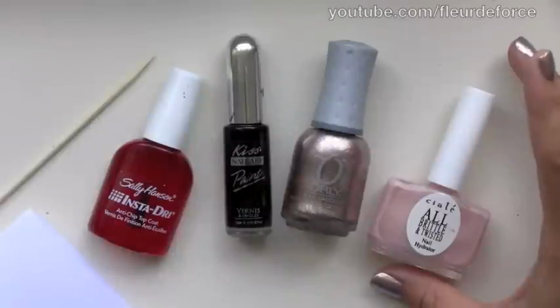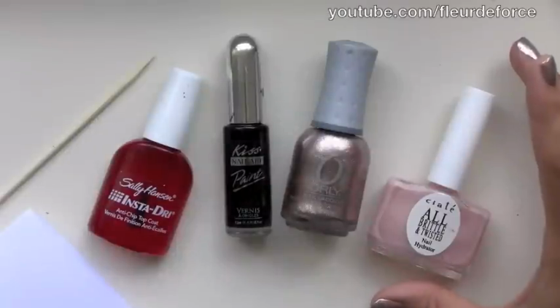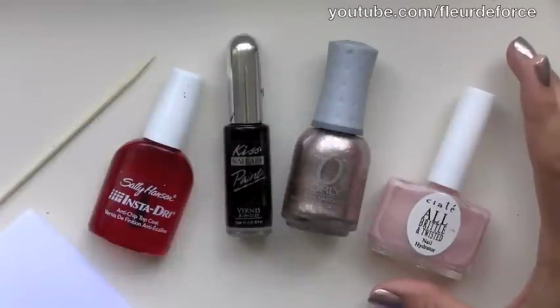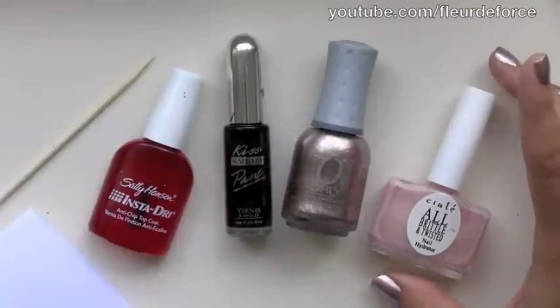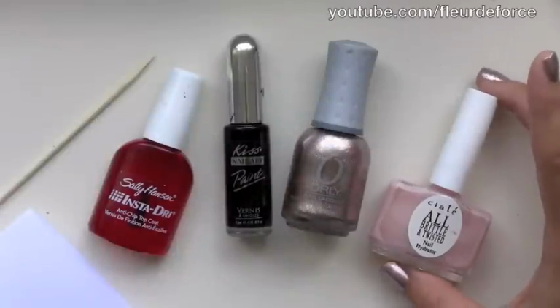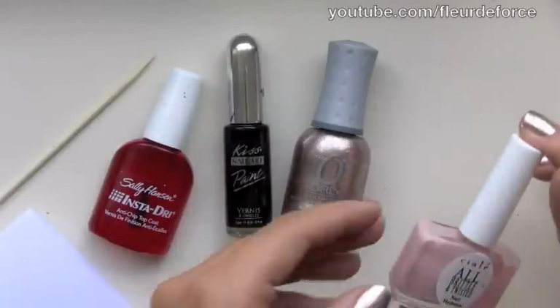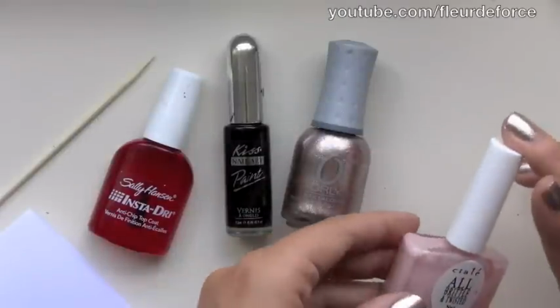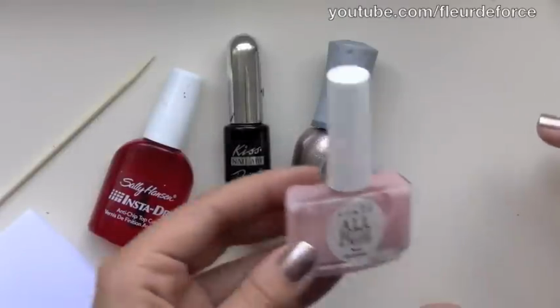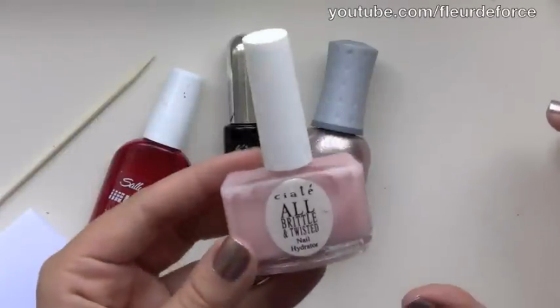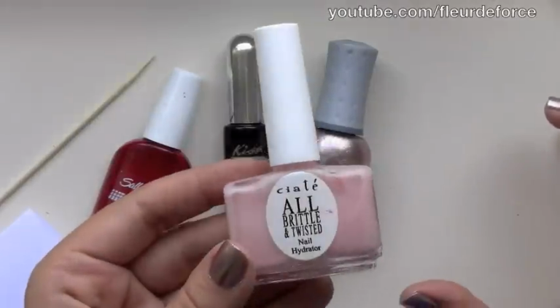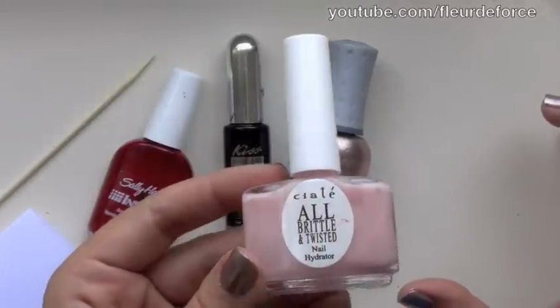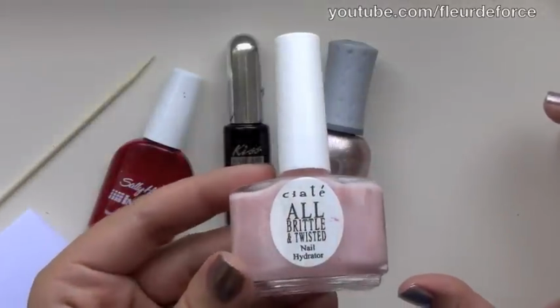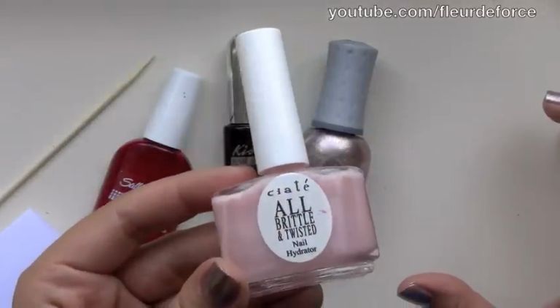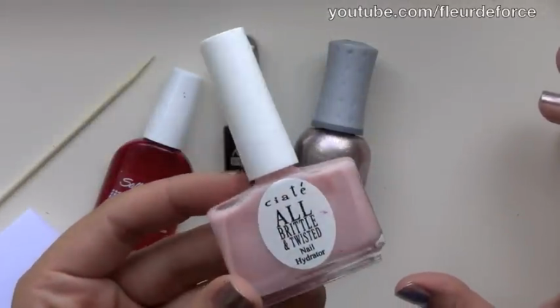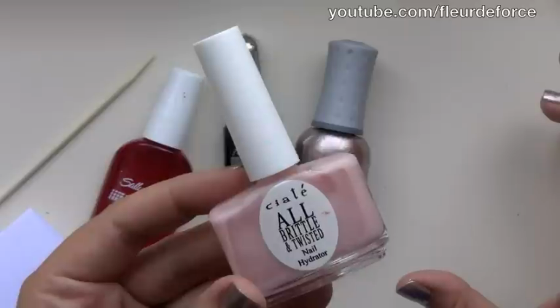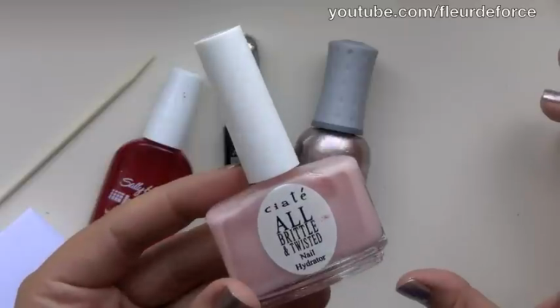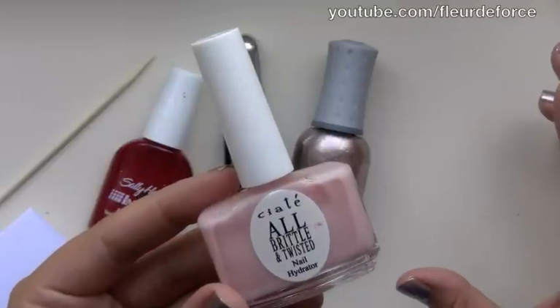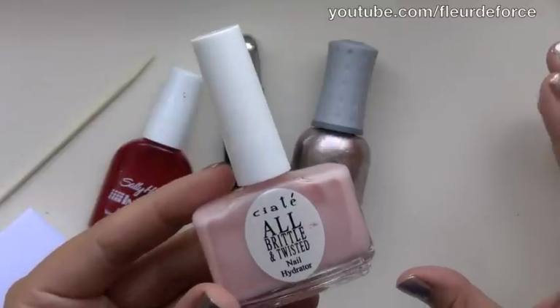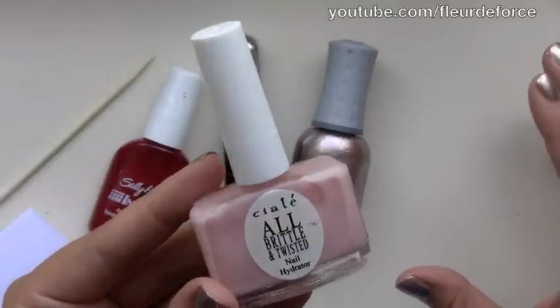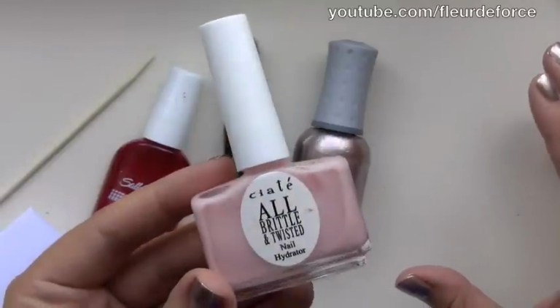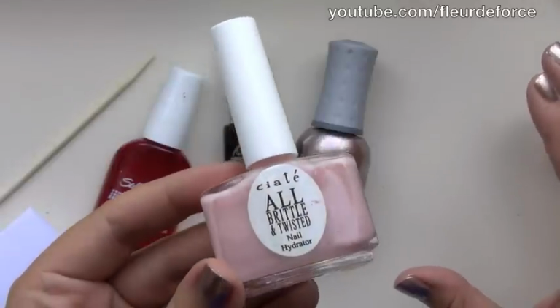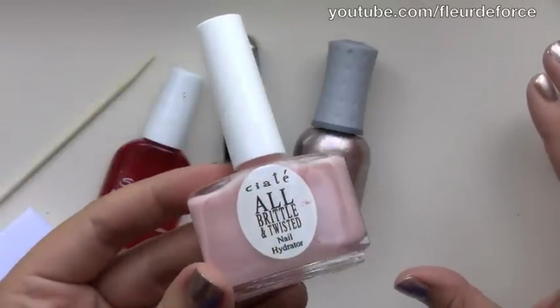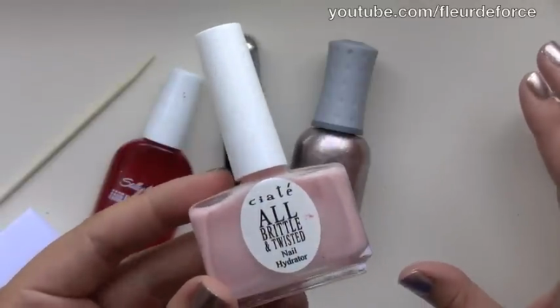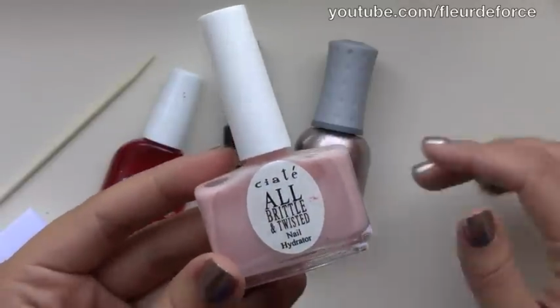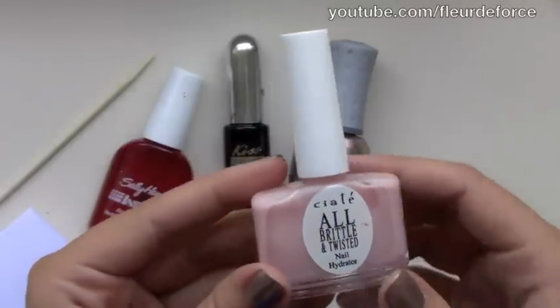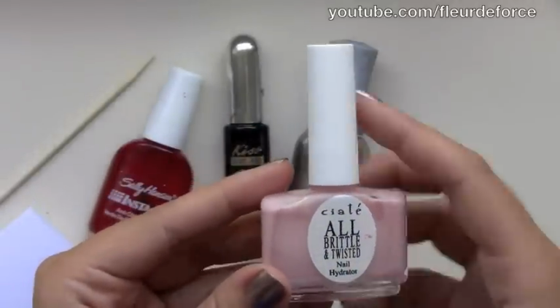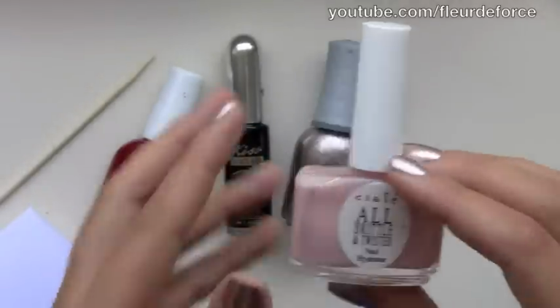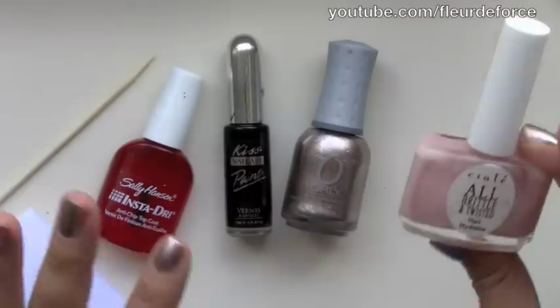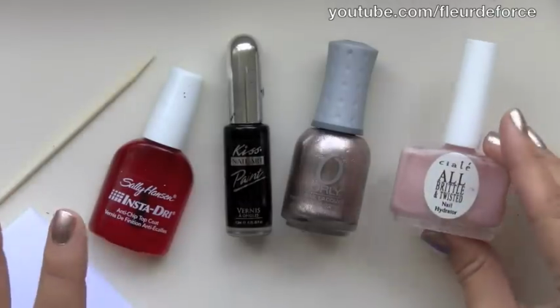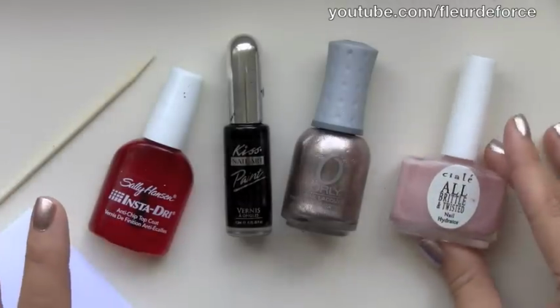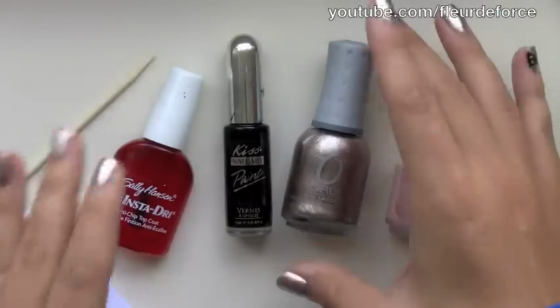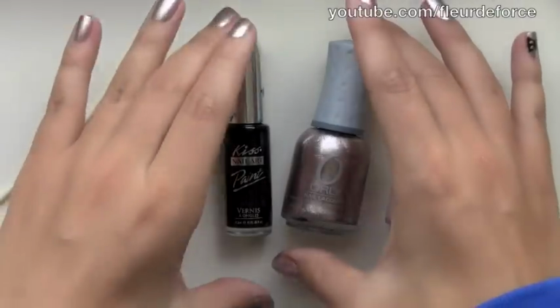So to create this look, you are going to need first of all a base coat, and you can use any one you like. My current favourite is the Ciate All Brittle and Twisted Nail Hydrator, which I think is absolutely amazing, but that's a separate story.